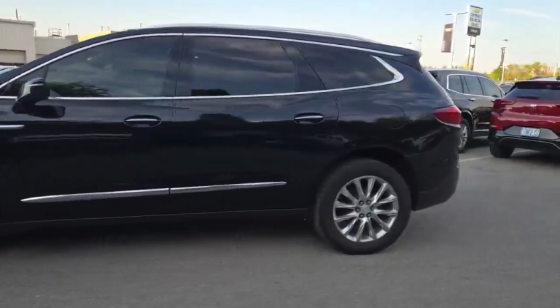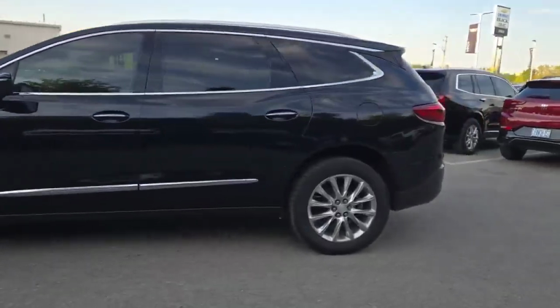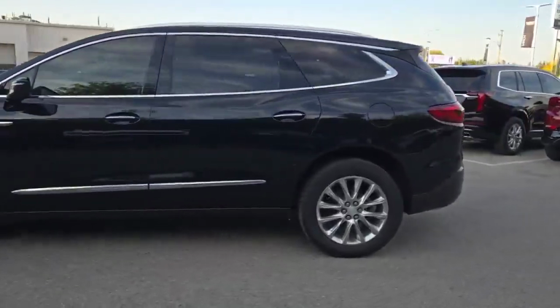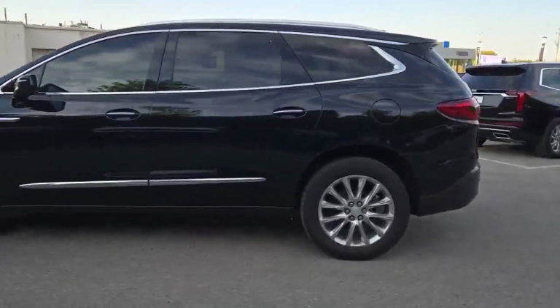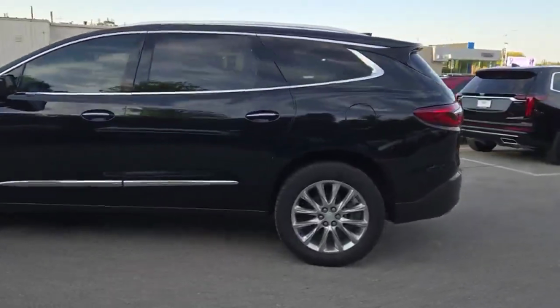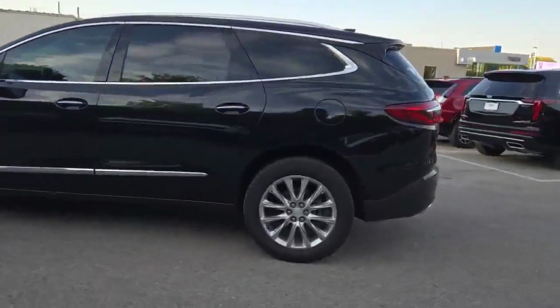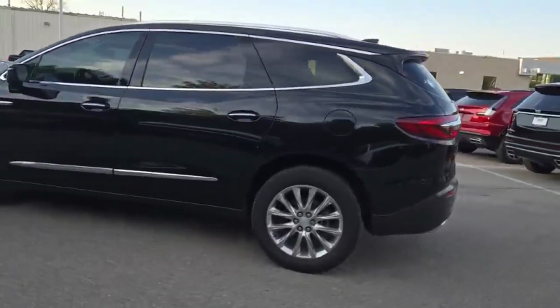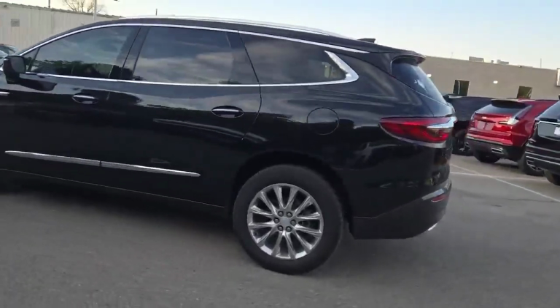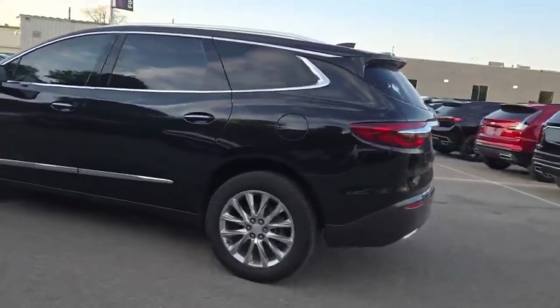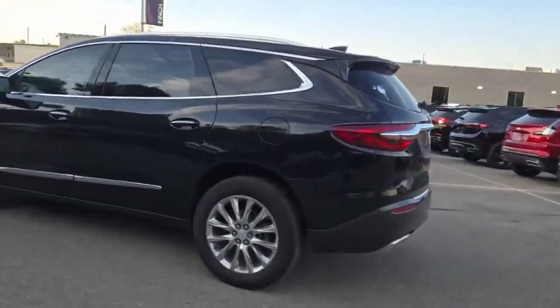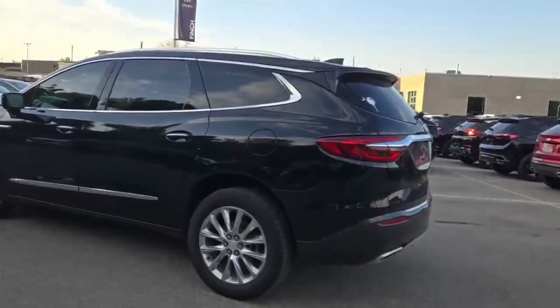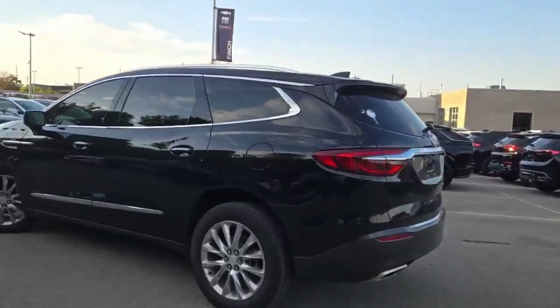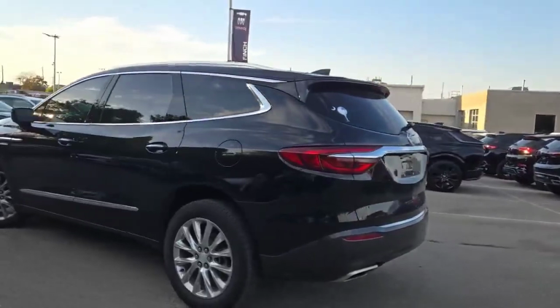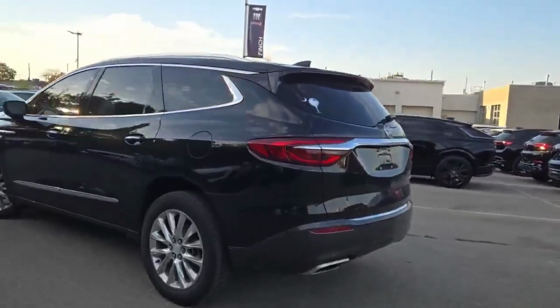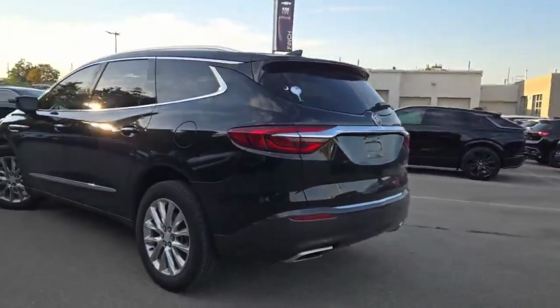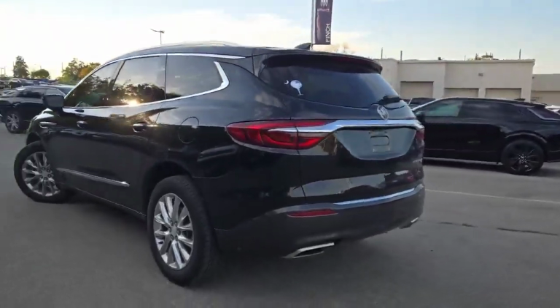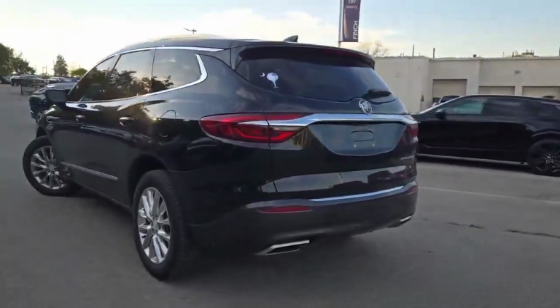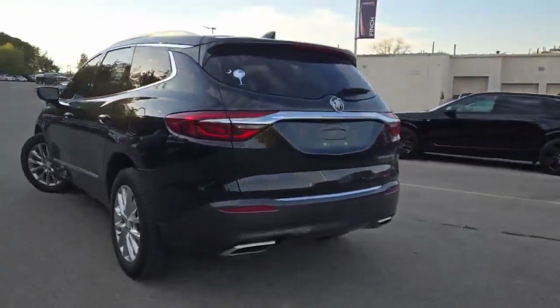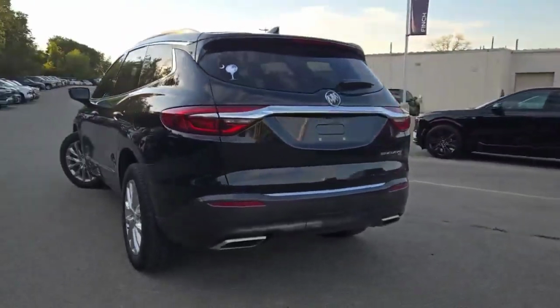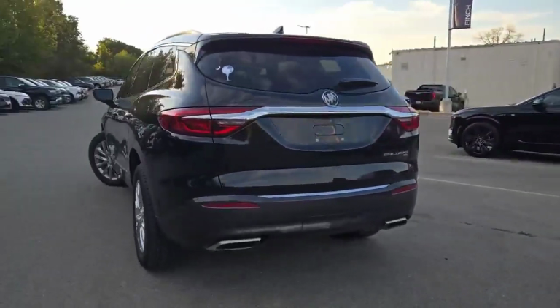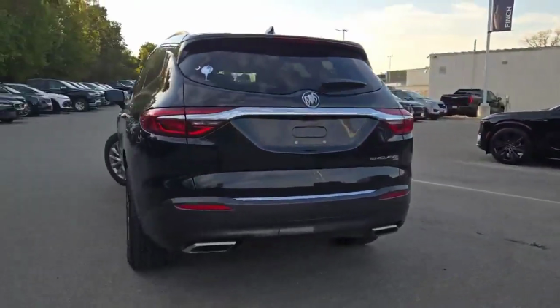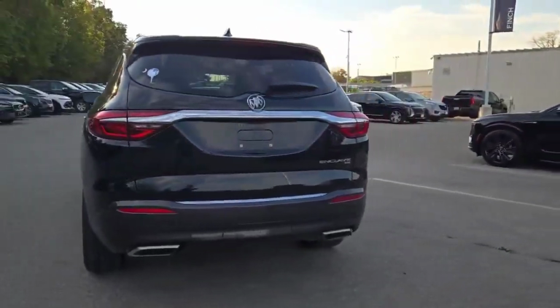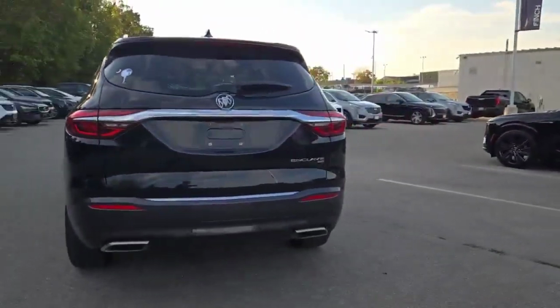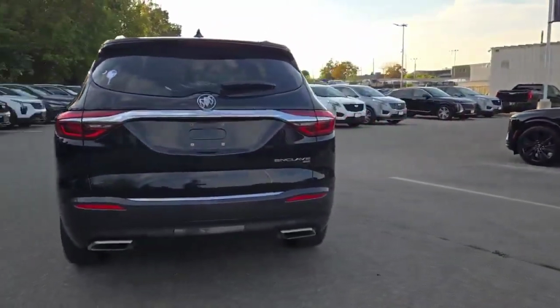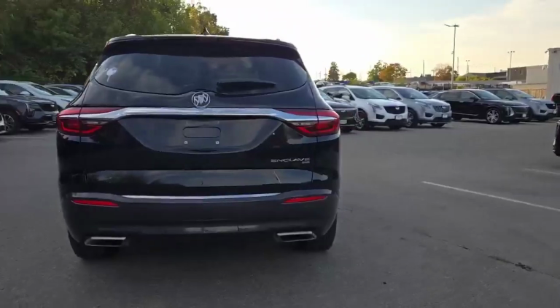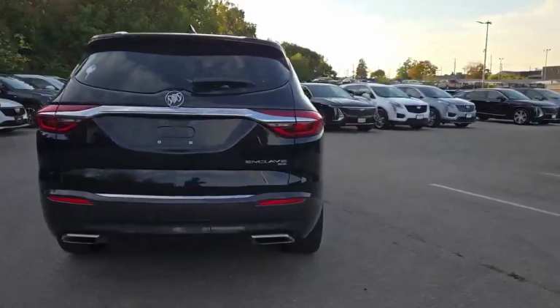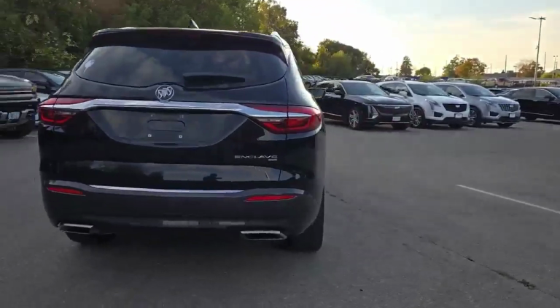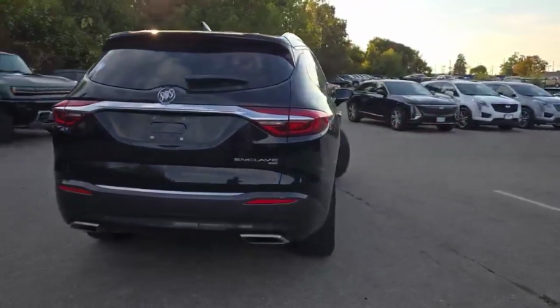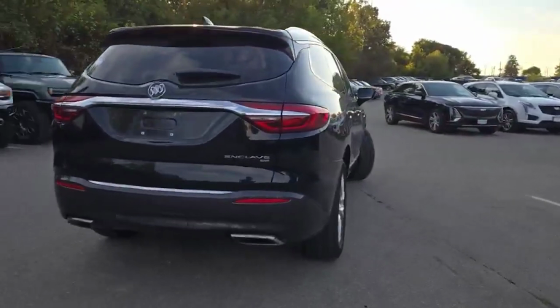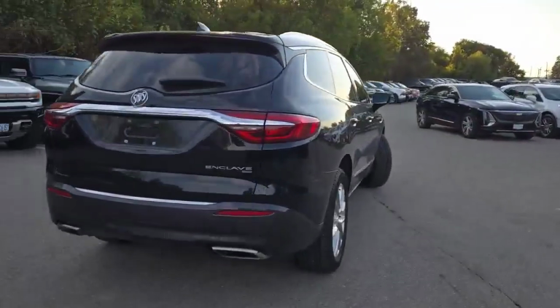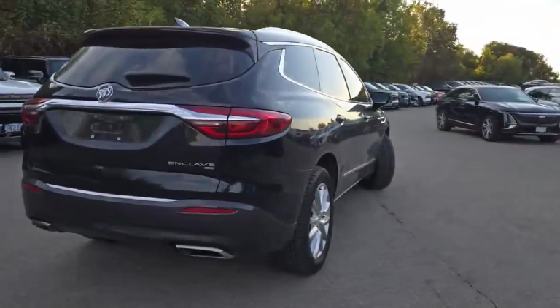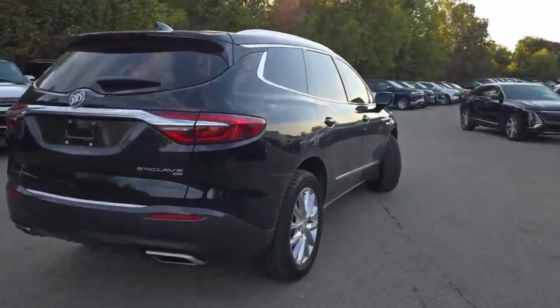Premium model, finished in black, polished wheels, dual exit exhaust, all-wheel drive.